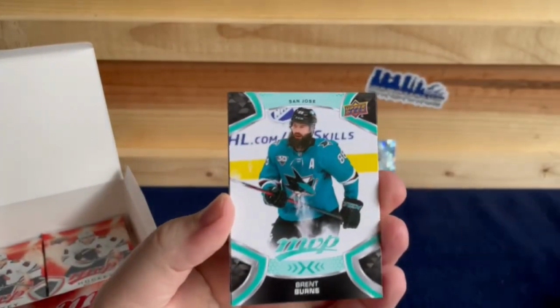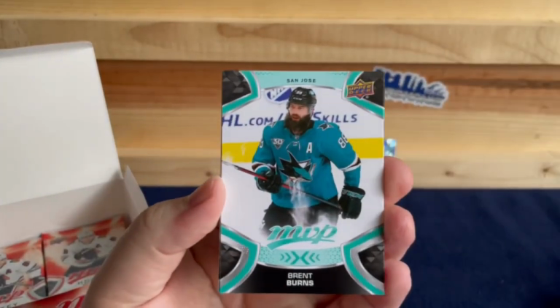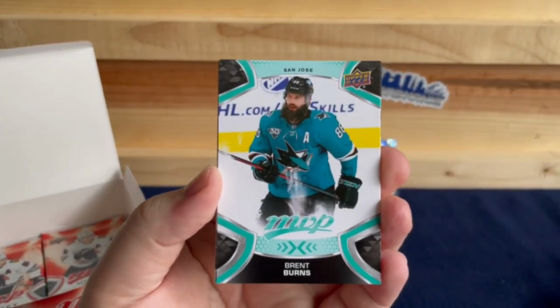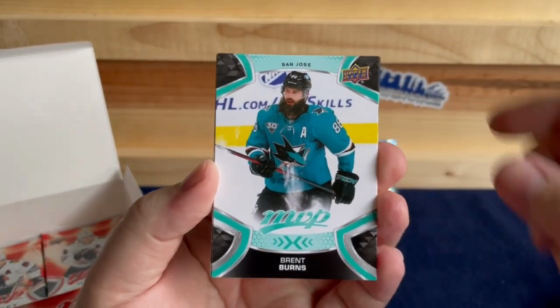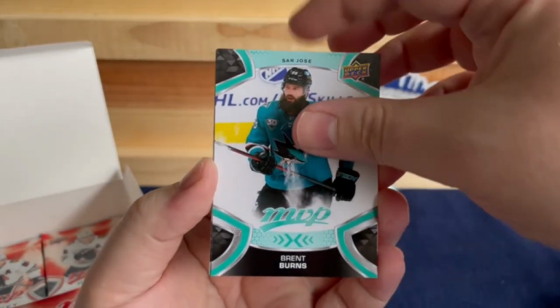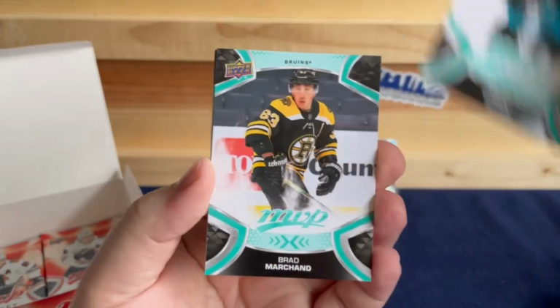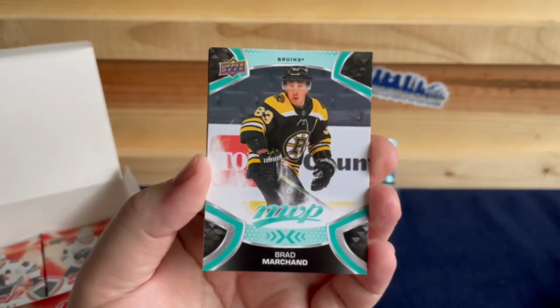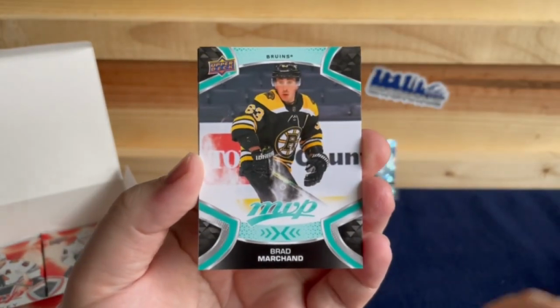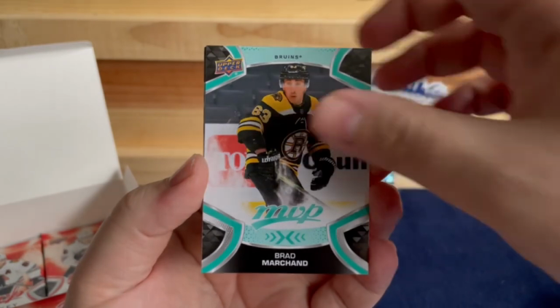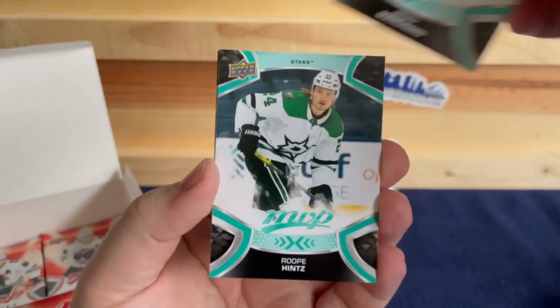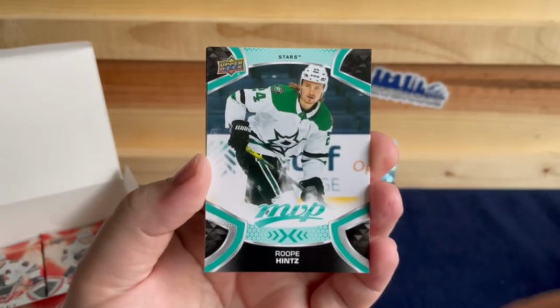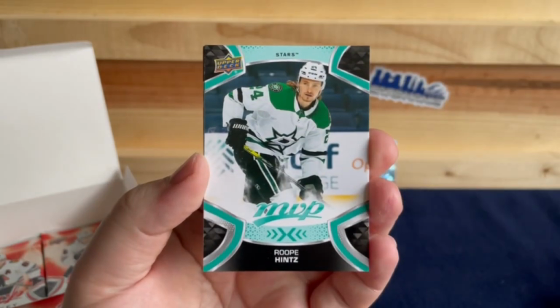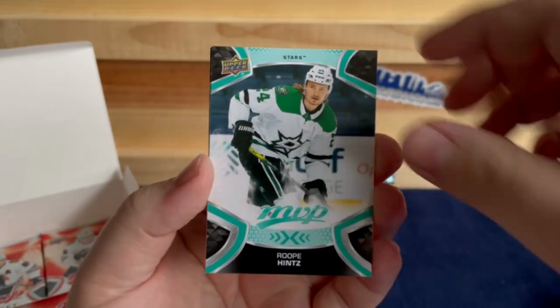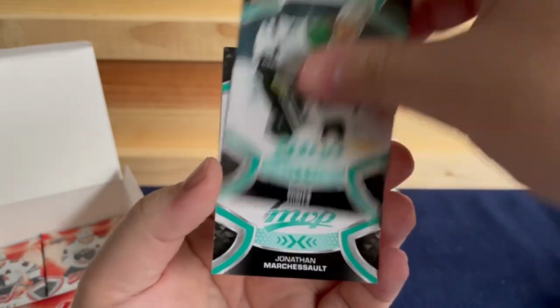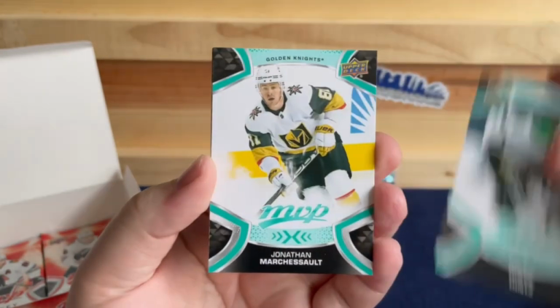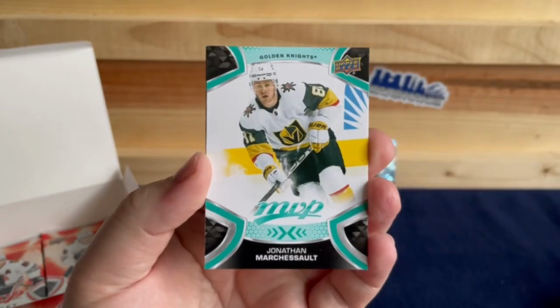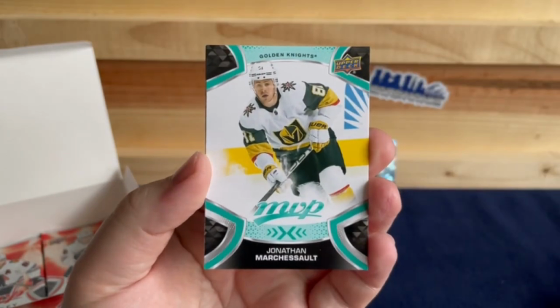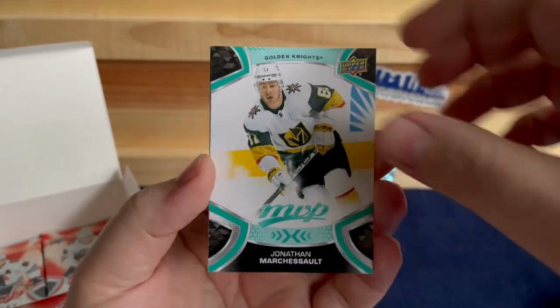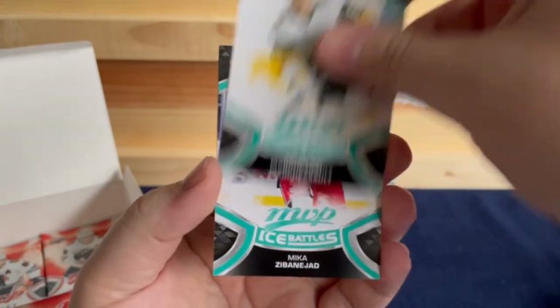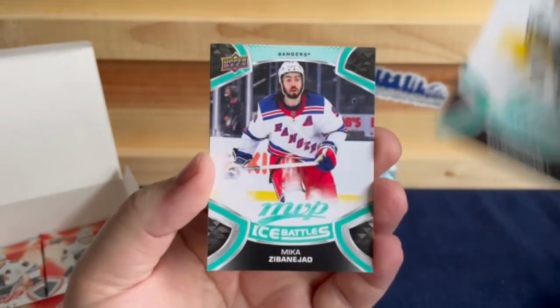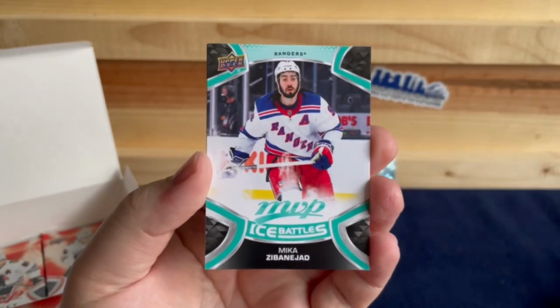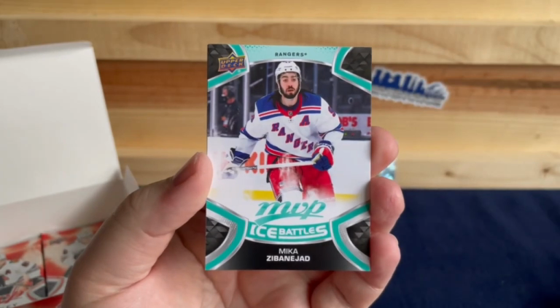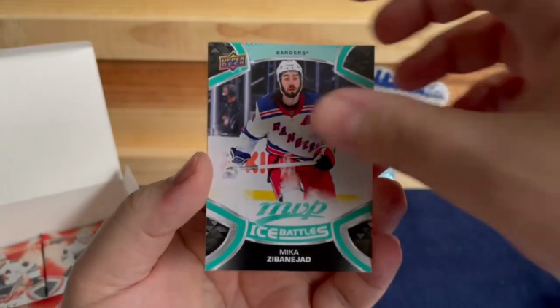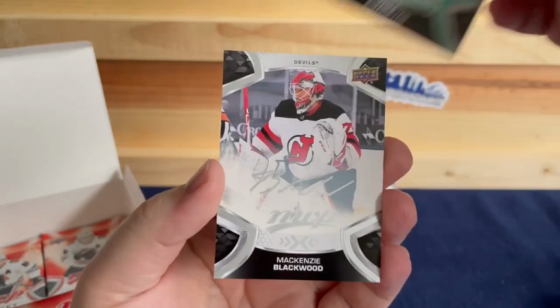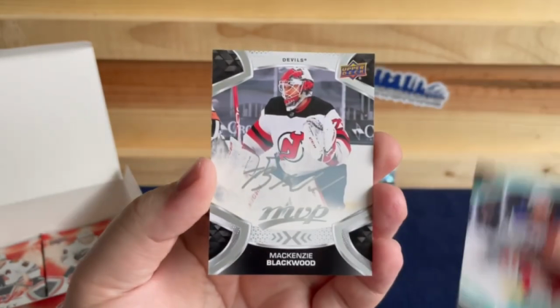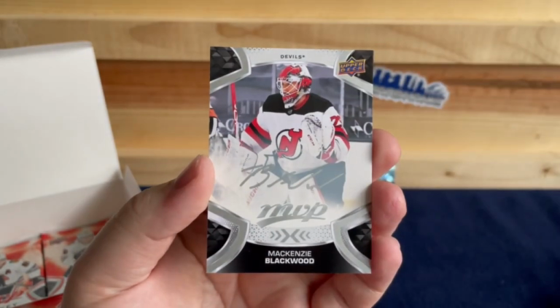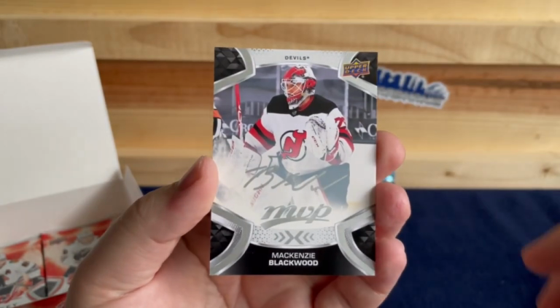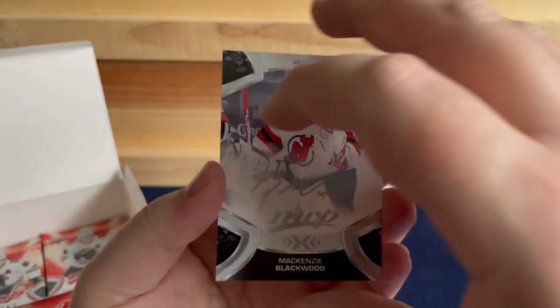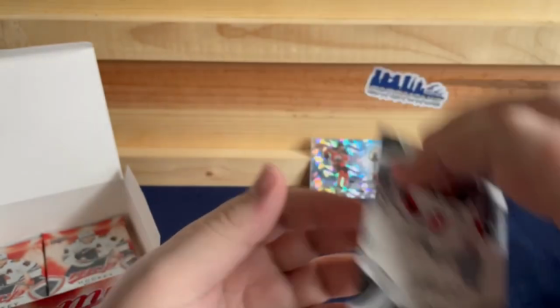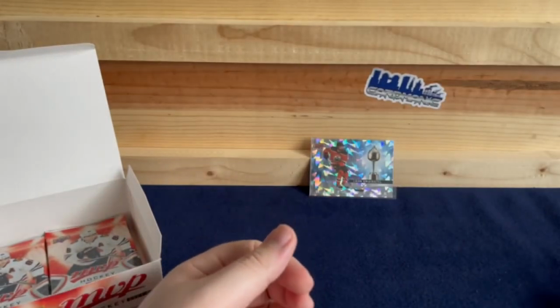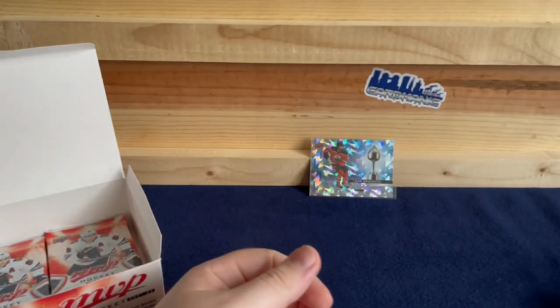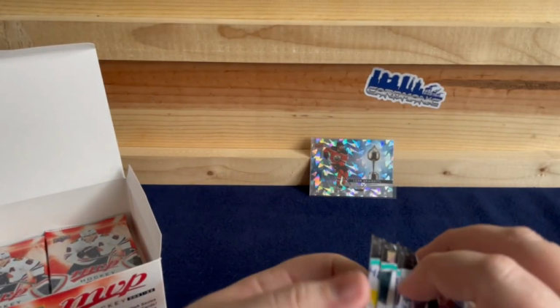Brad Burns, Brad Marchand, Rue Pinault, Jonathan Marchessault, Mika Zibanejad, and a Mackenzie Blackwood silver script.